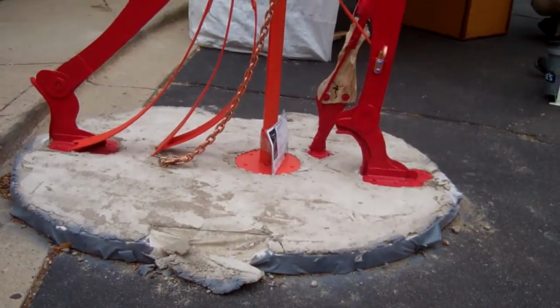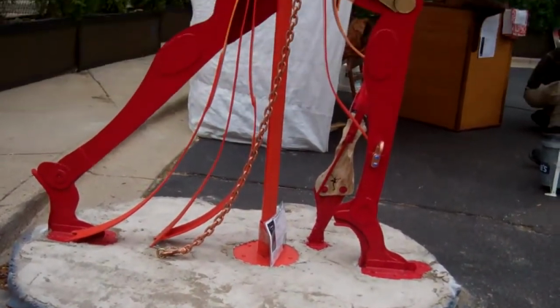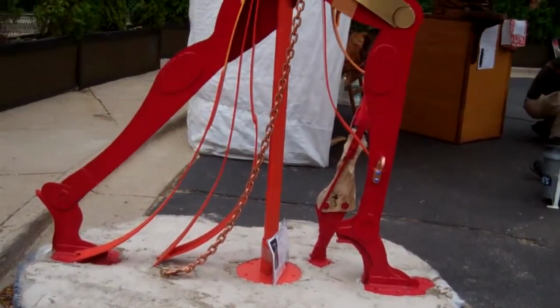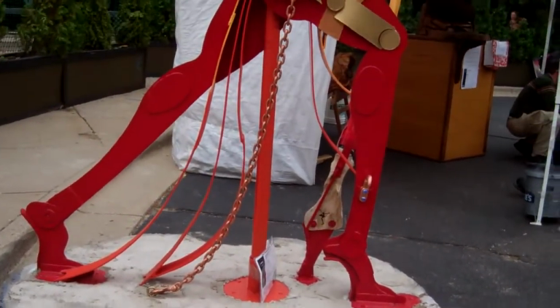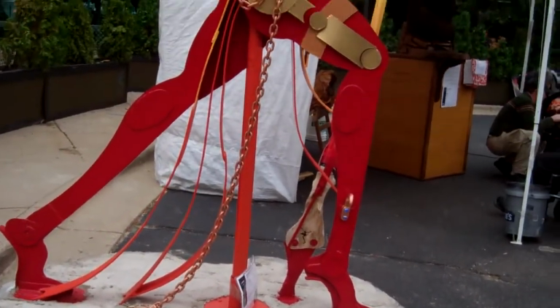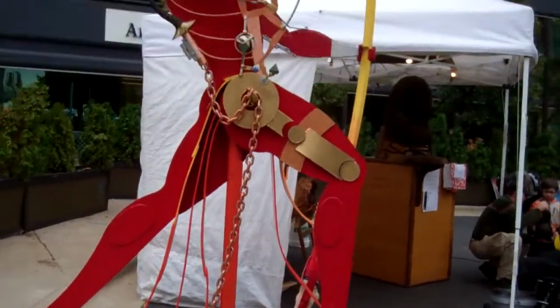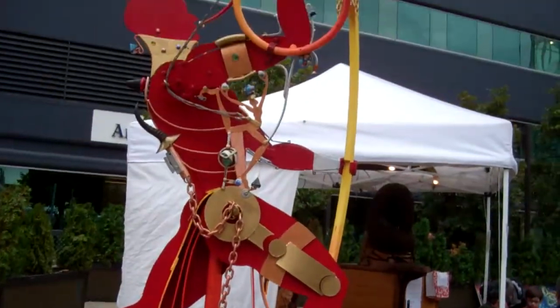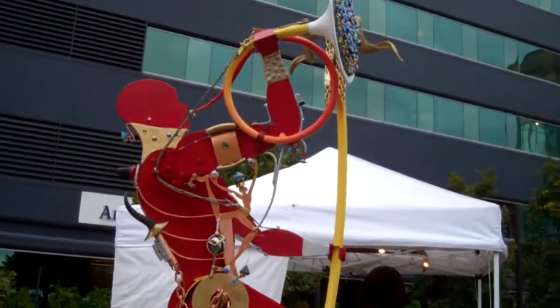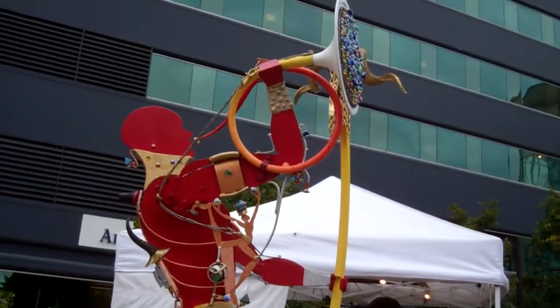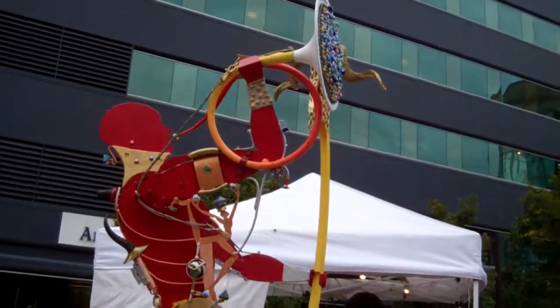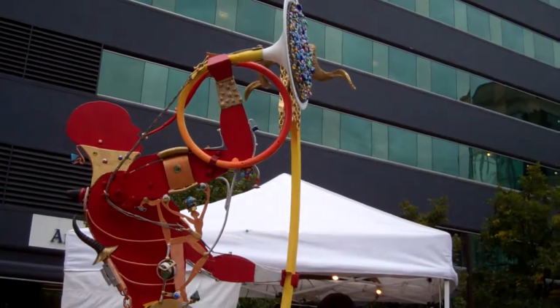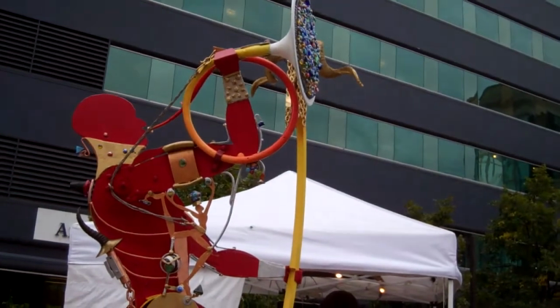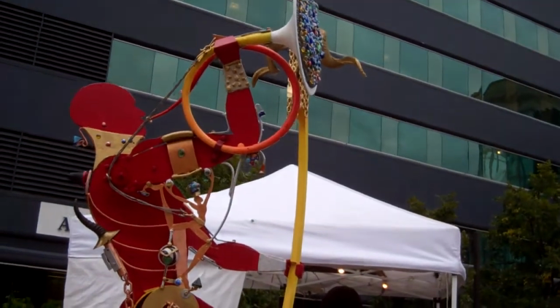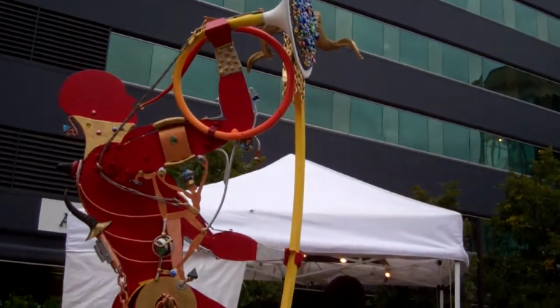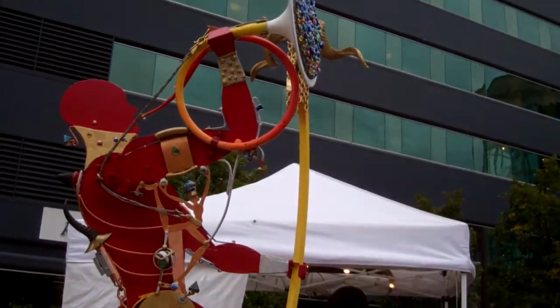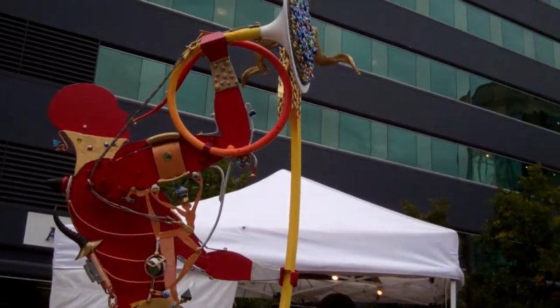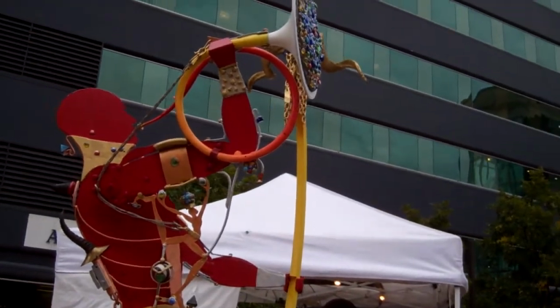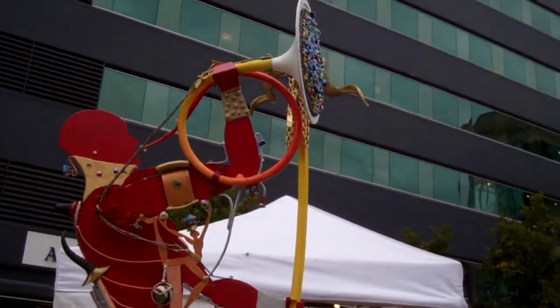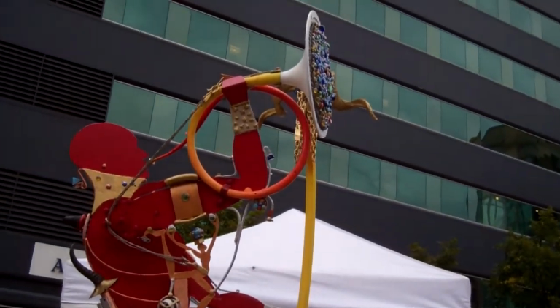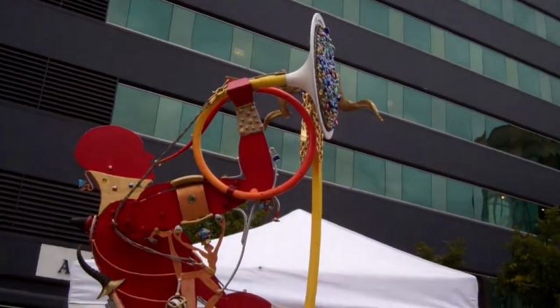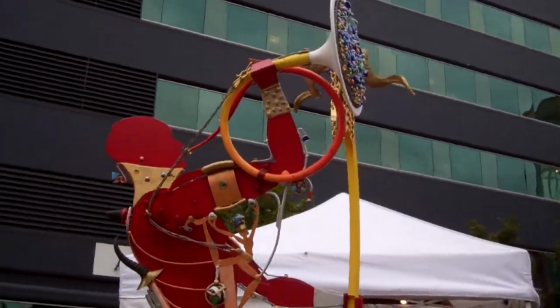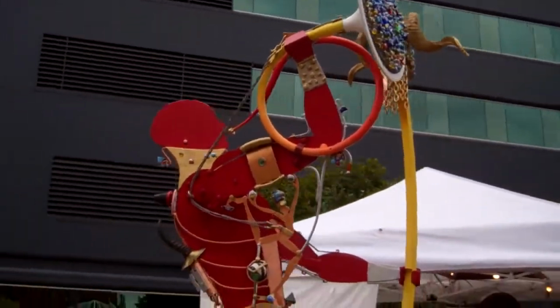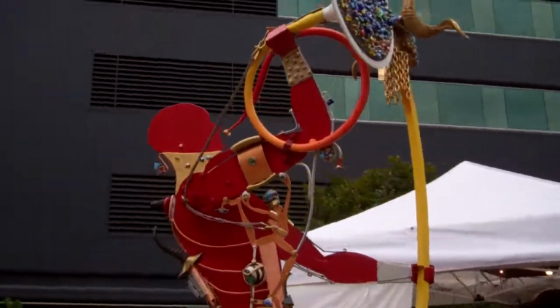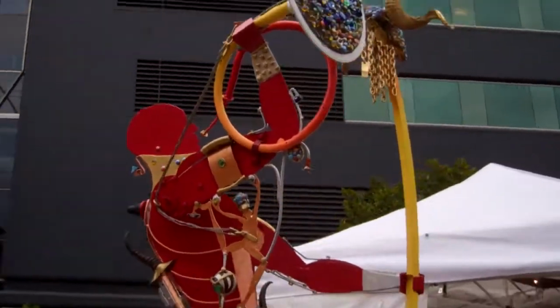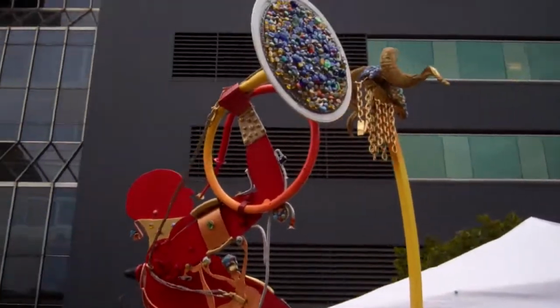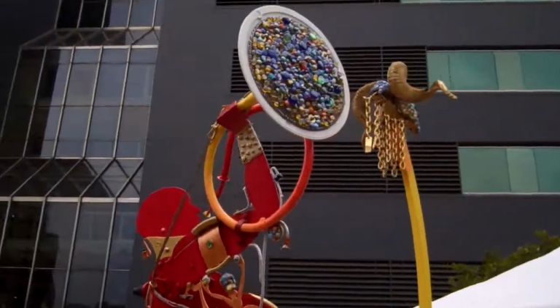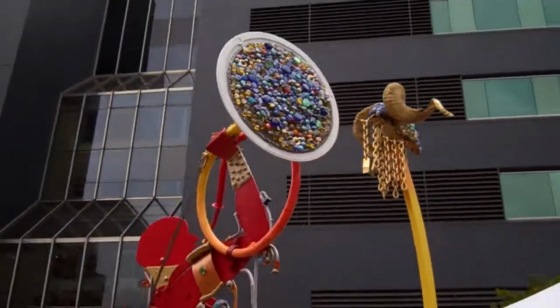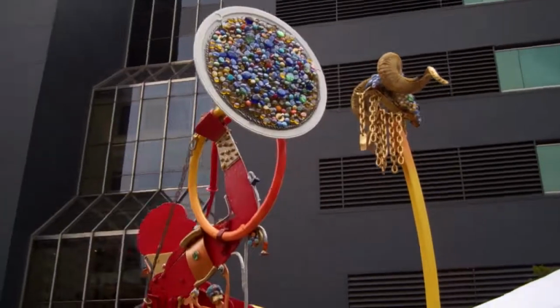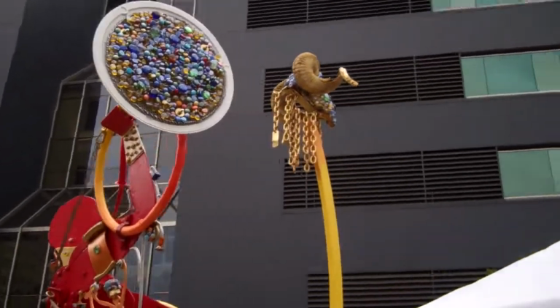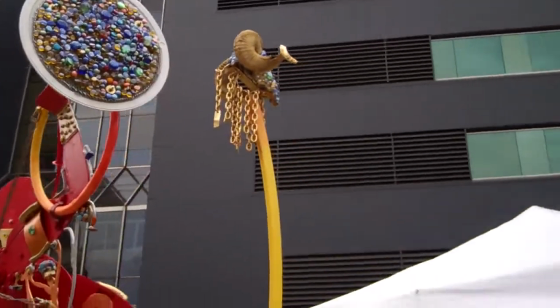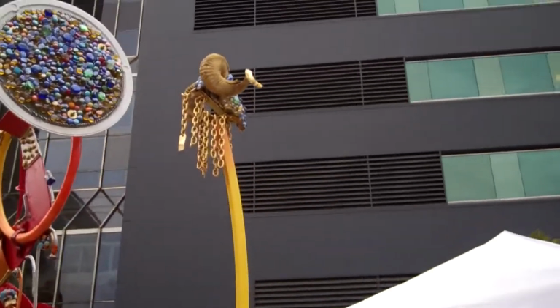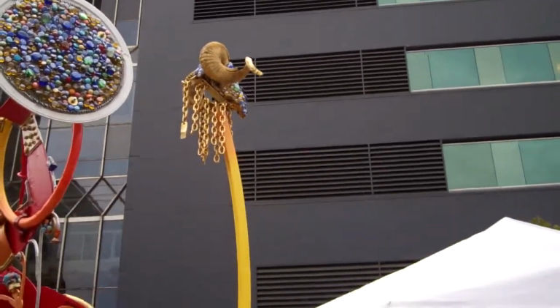Hey guys, here's this cool guy made out of metal — he's playing the French horn it looks like. I'll show you the French horn and that.